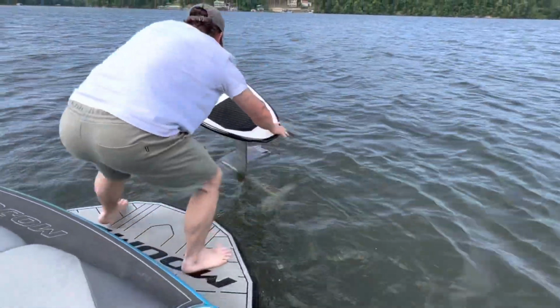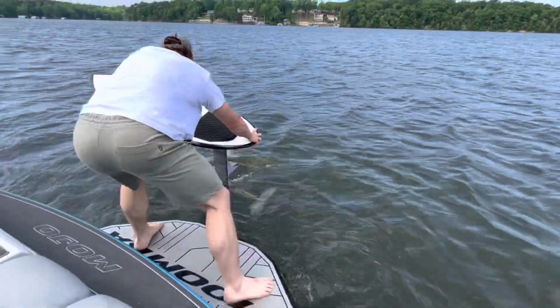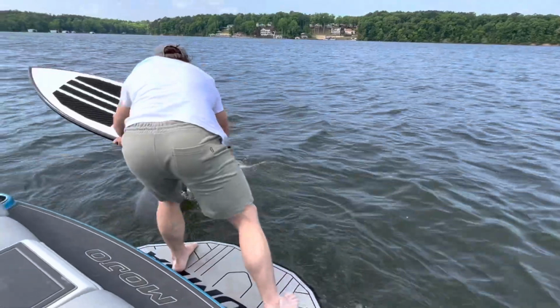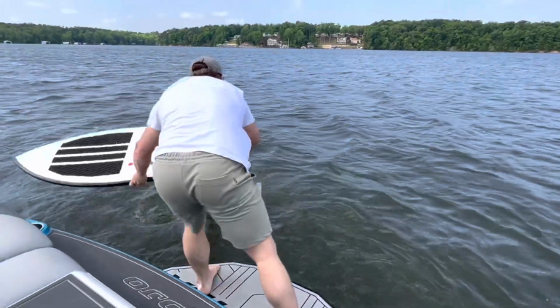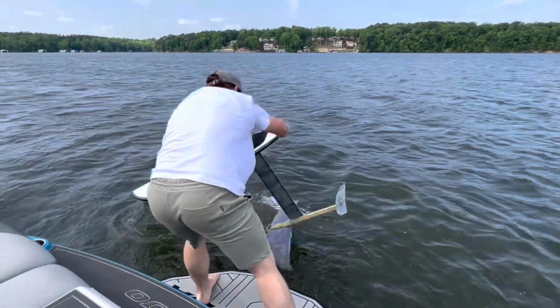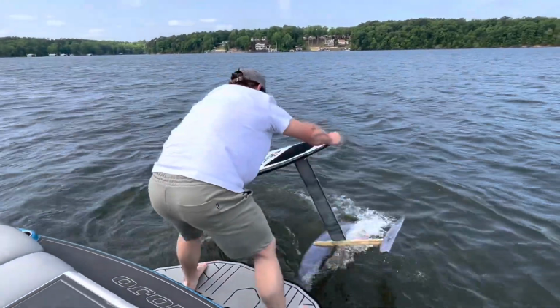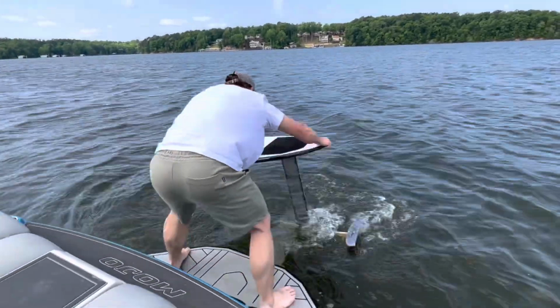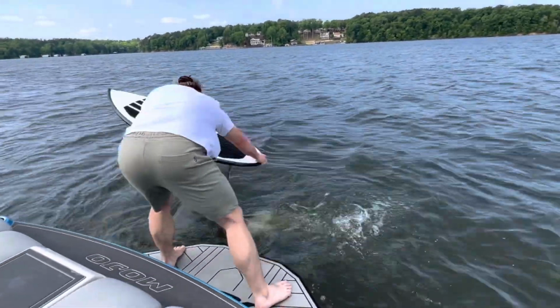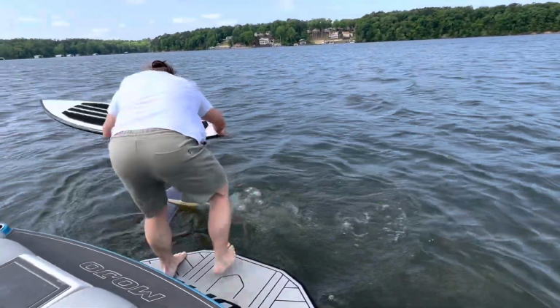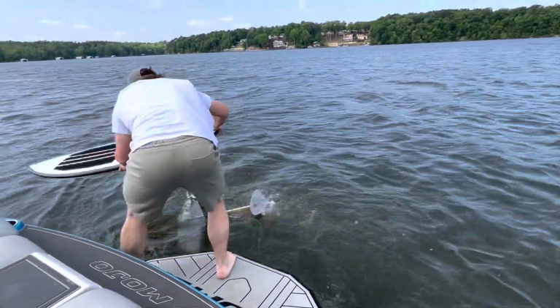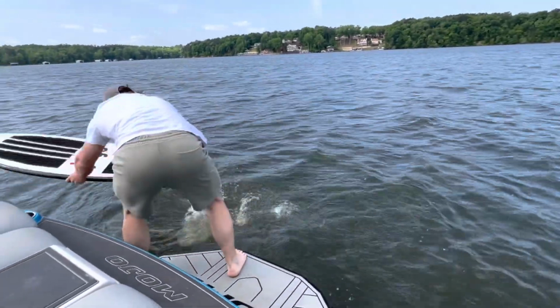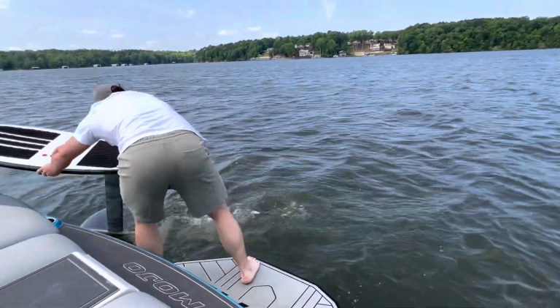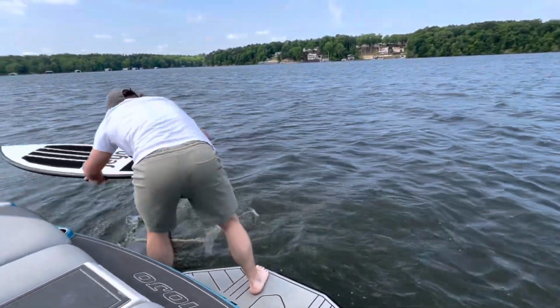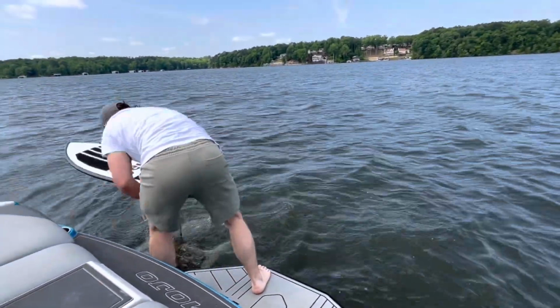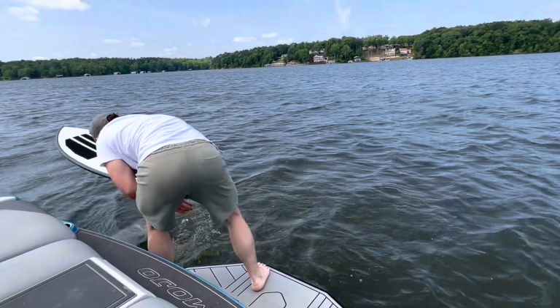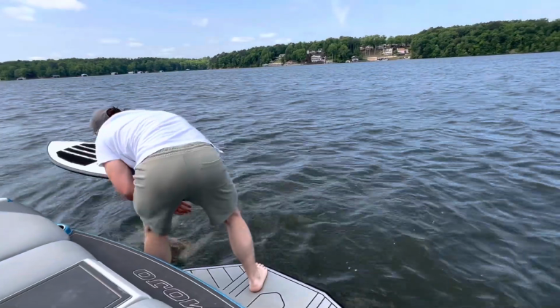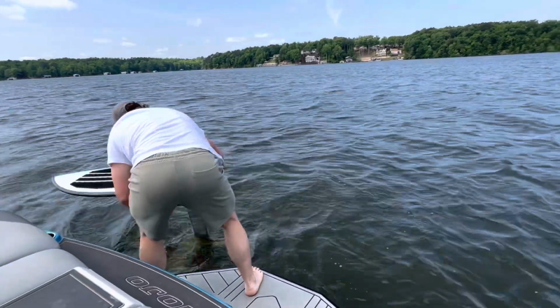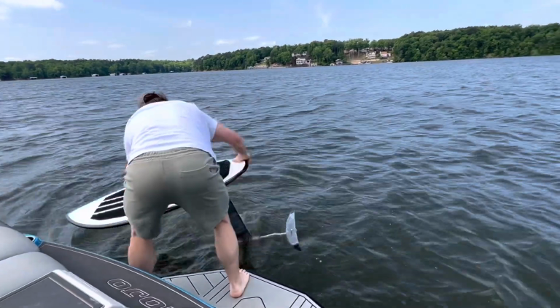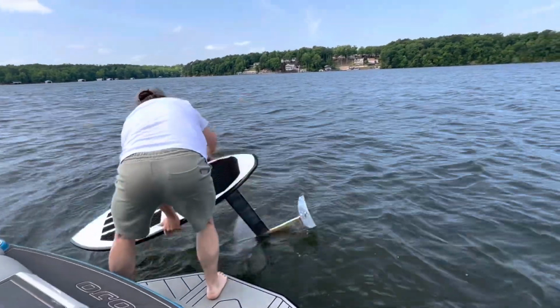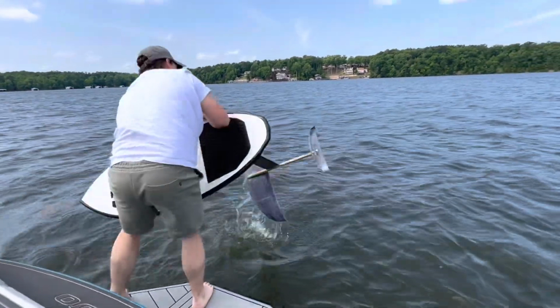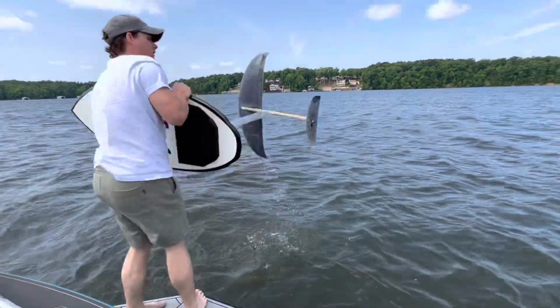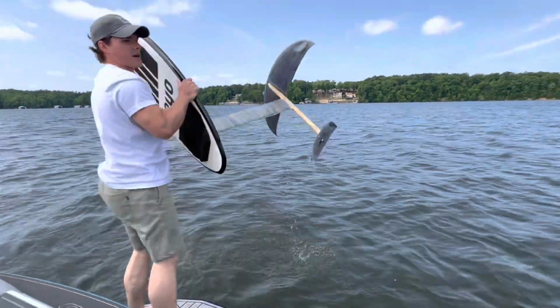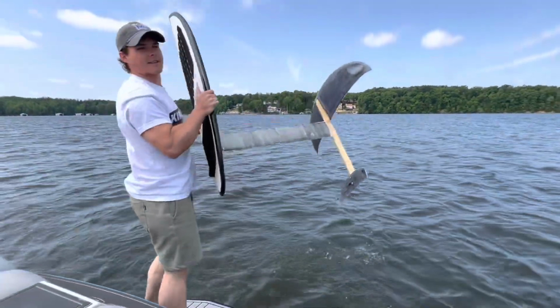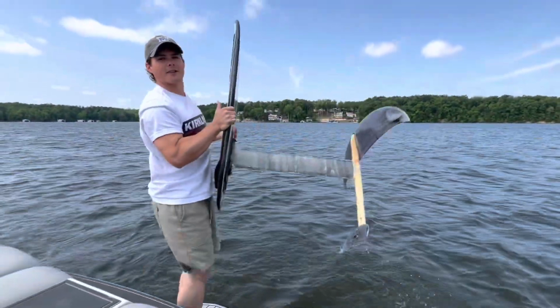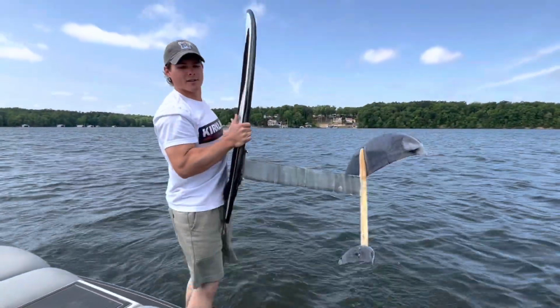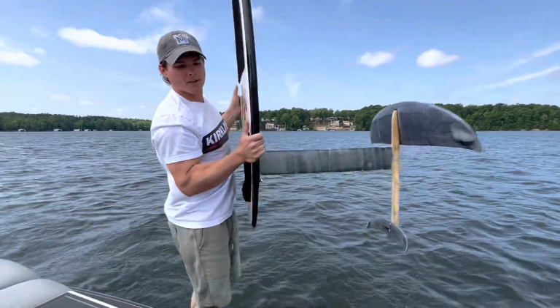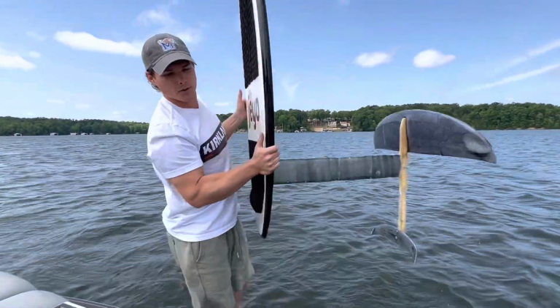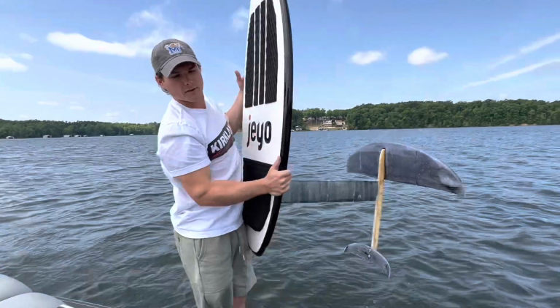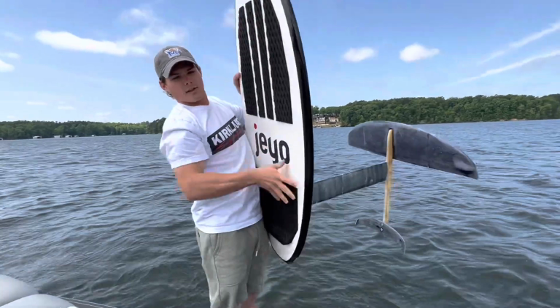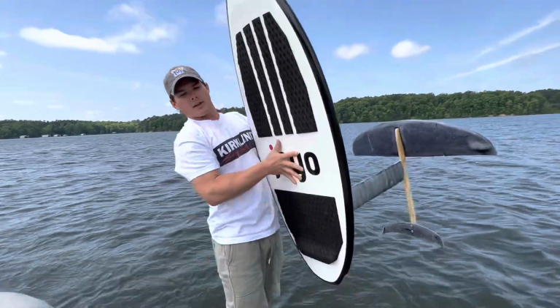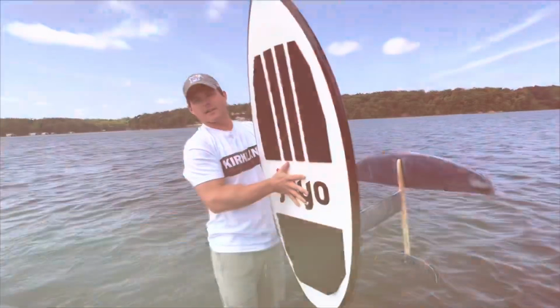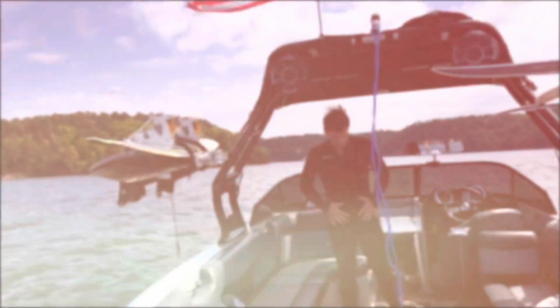I think it's going to have some serious impact. Yeah, that's very buoyant. I guess that's good. I don't know anything about hydrofoils. All right, let's get in the water.